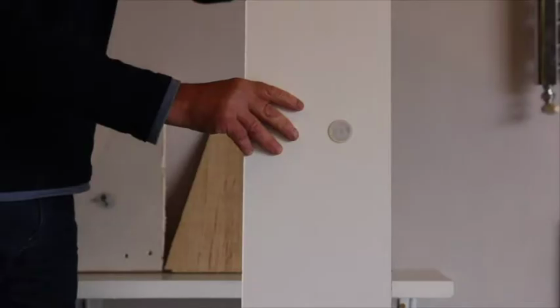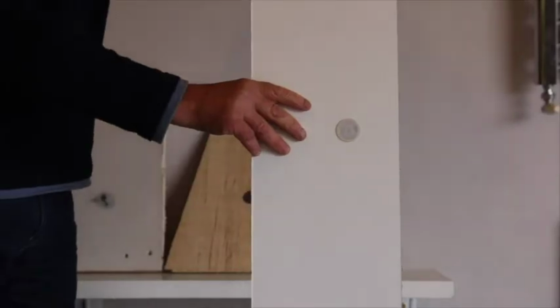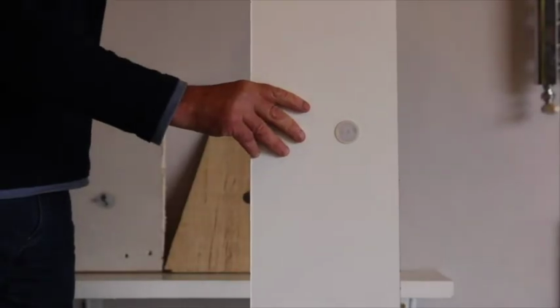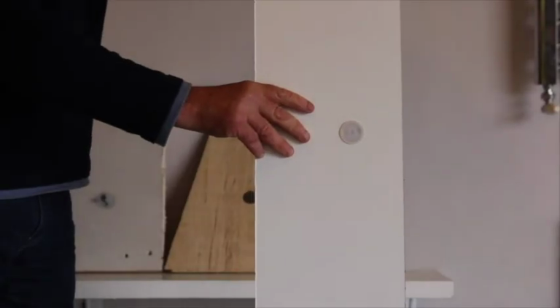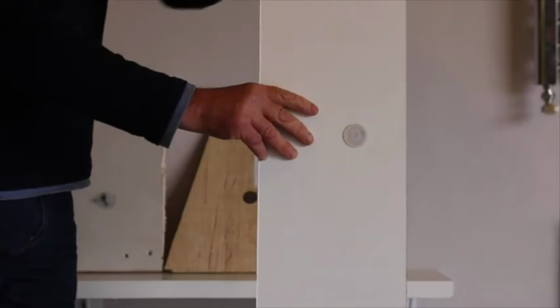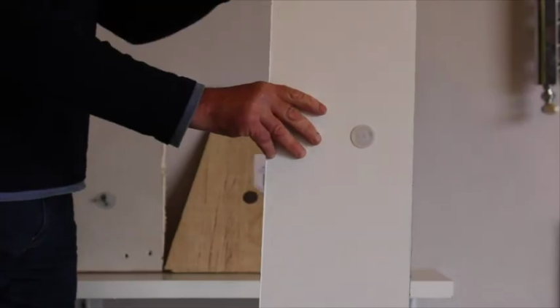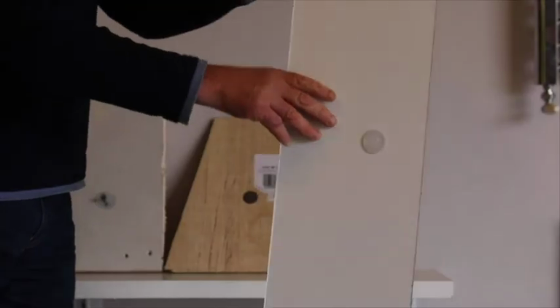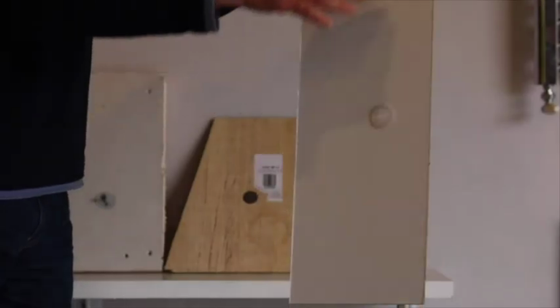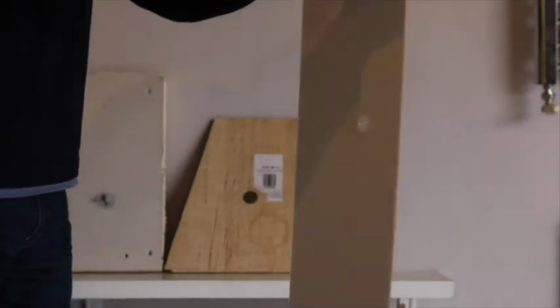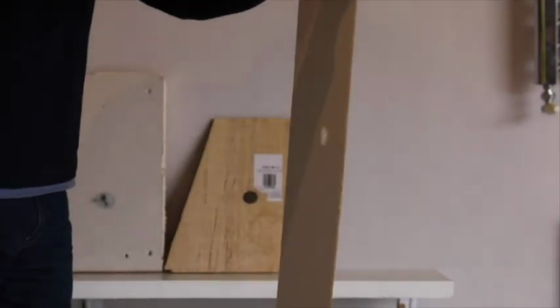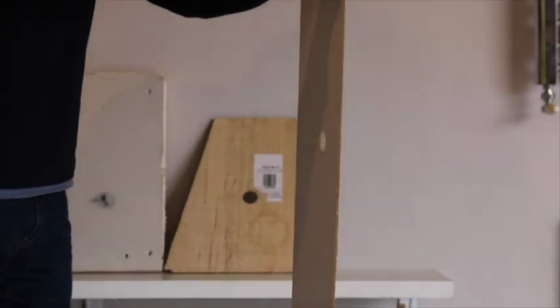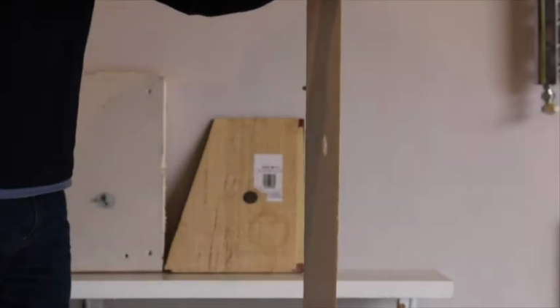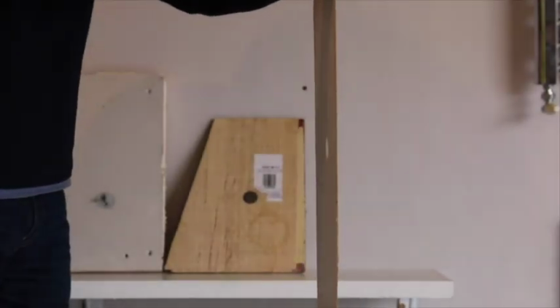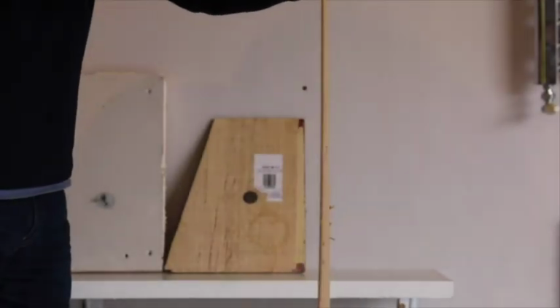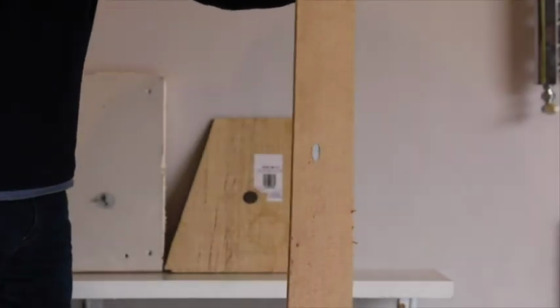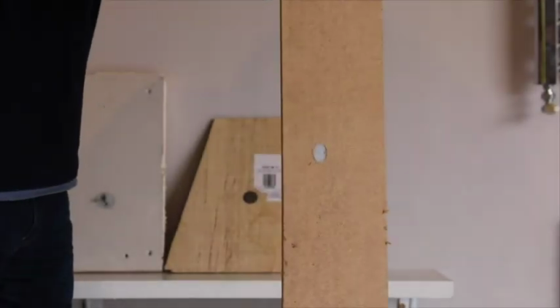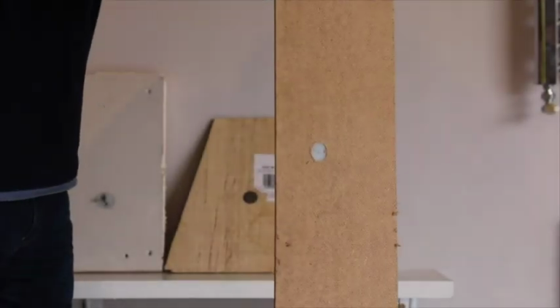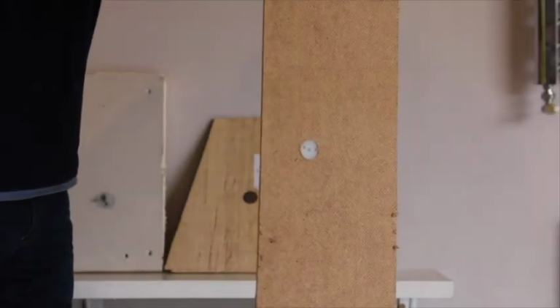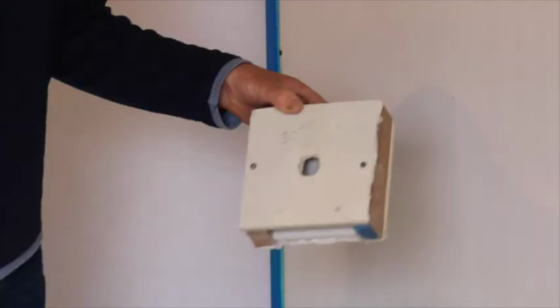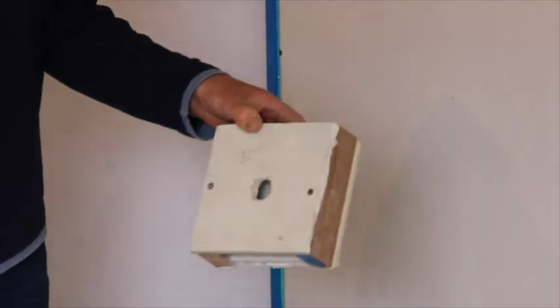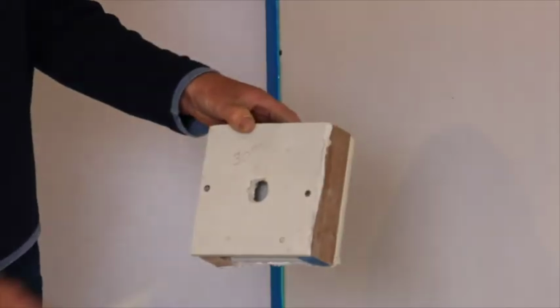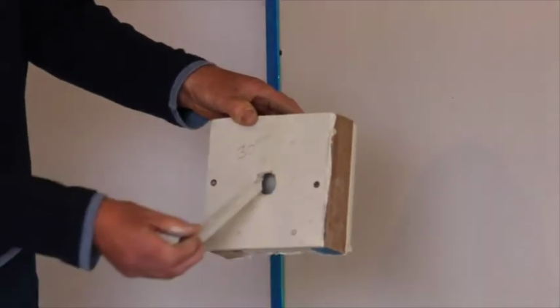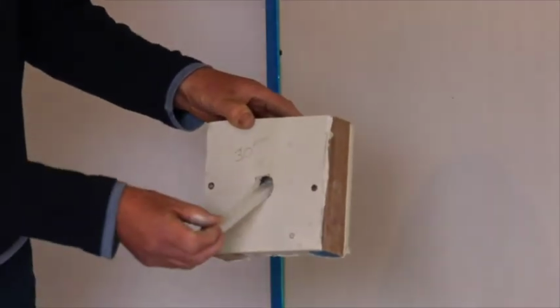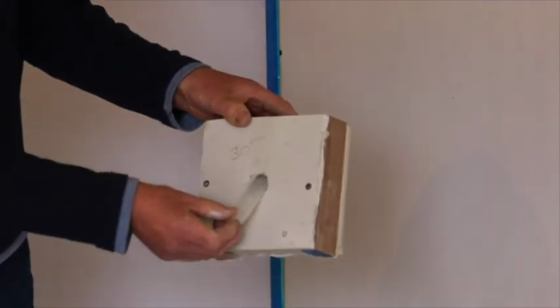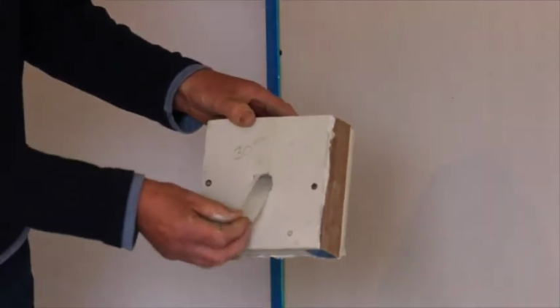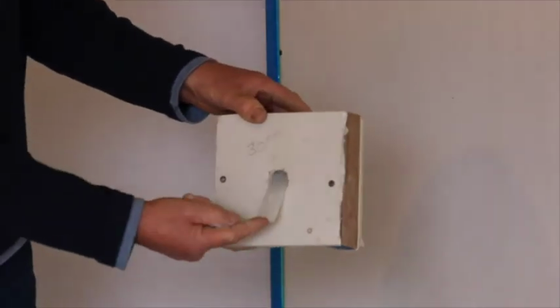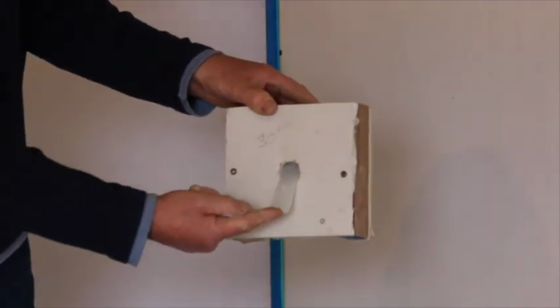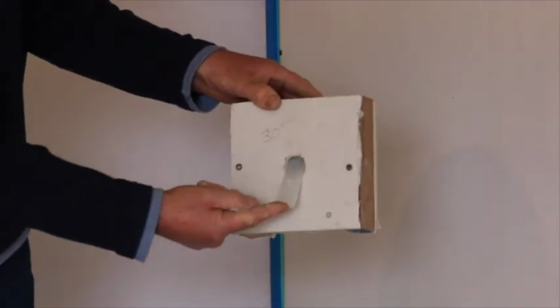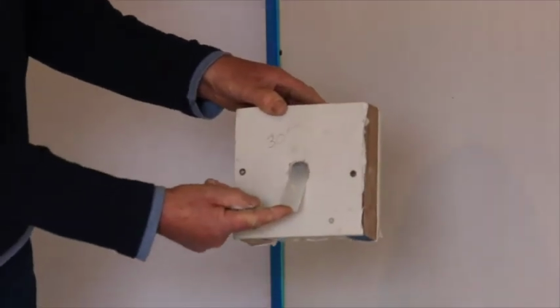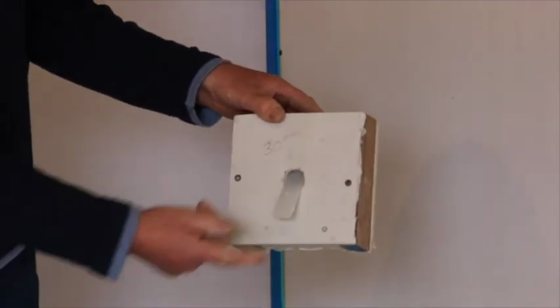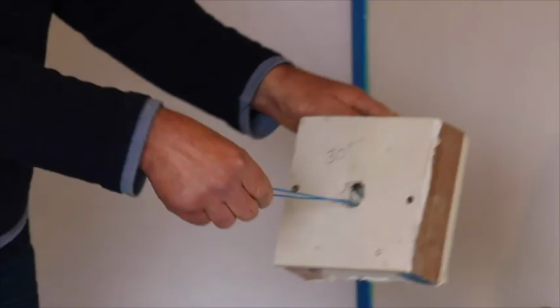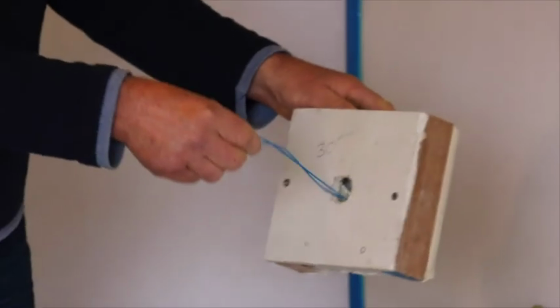On thin materials such as hardboard, first cut down the insert plug to the thickness of the hardboard. Due to its unique design, it can be inserted into a cavity of only 30mm.